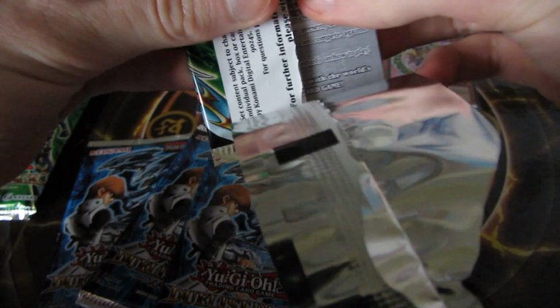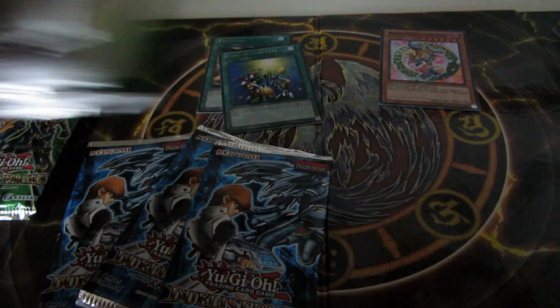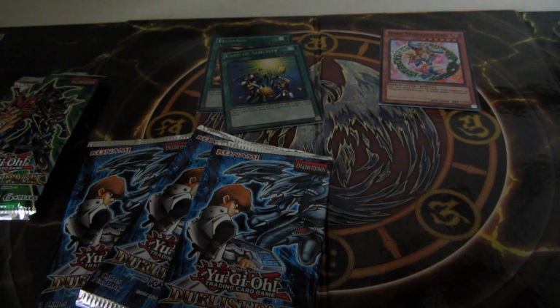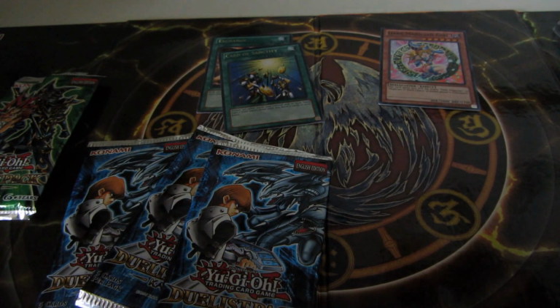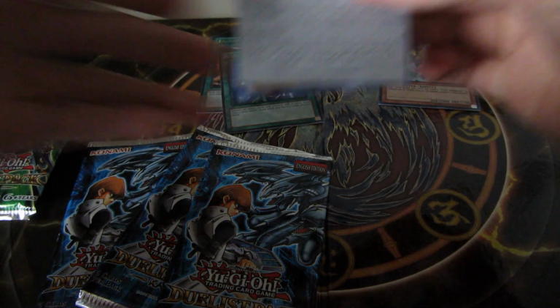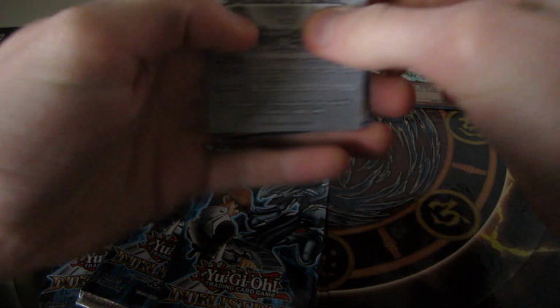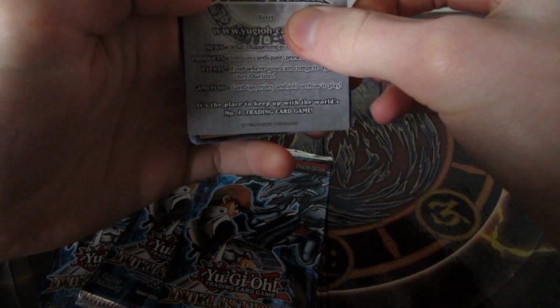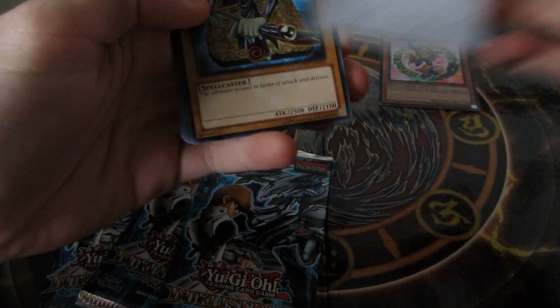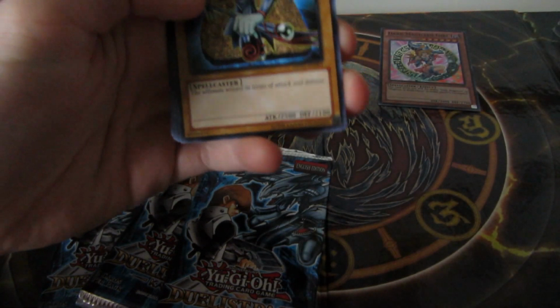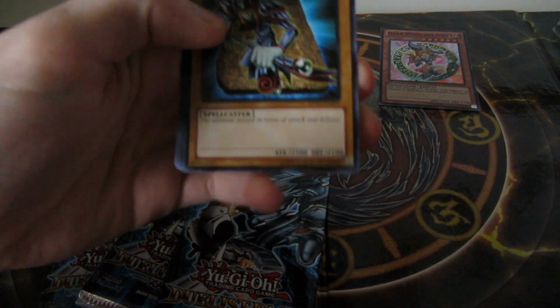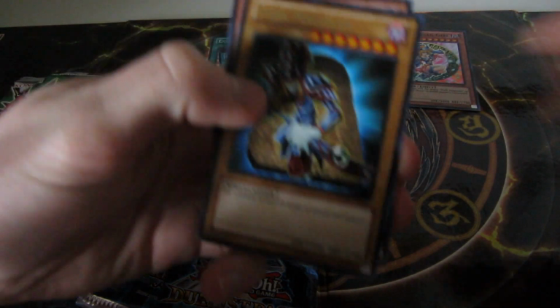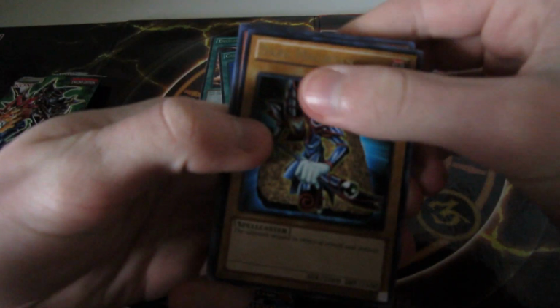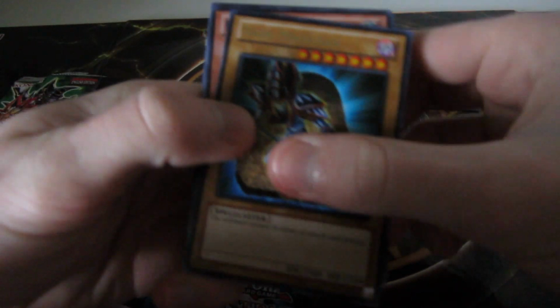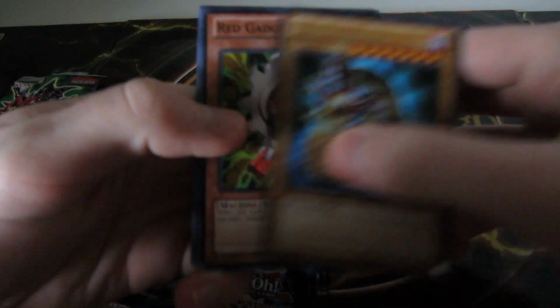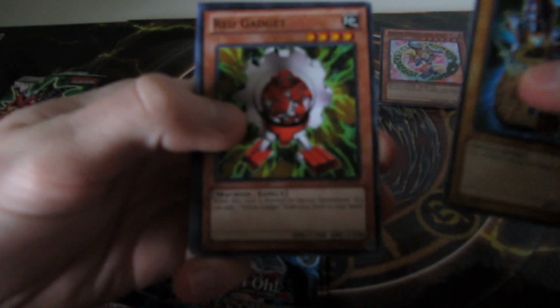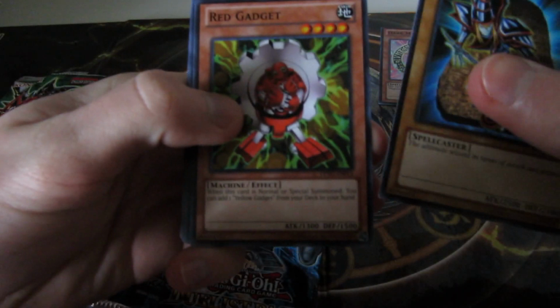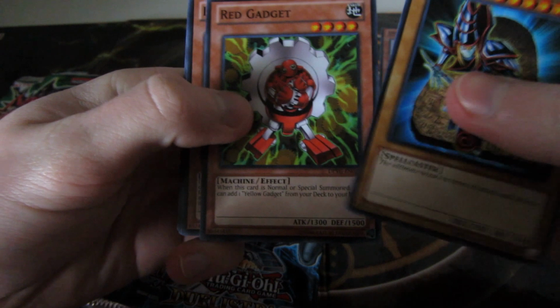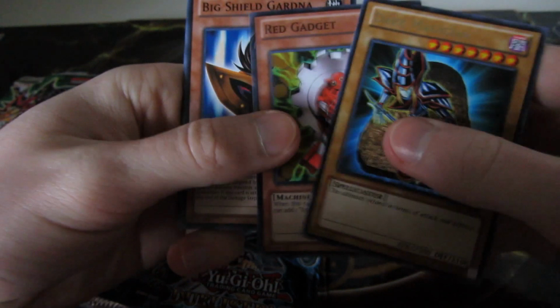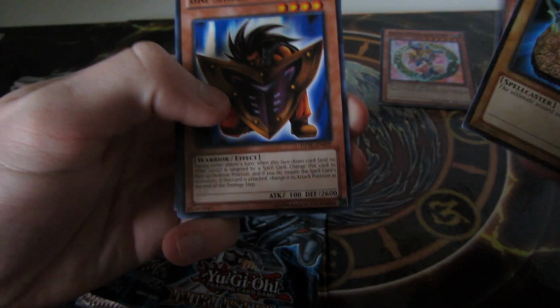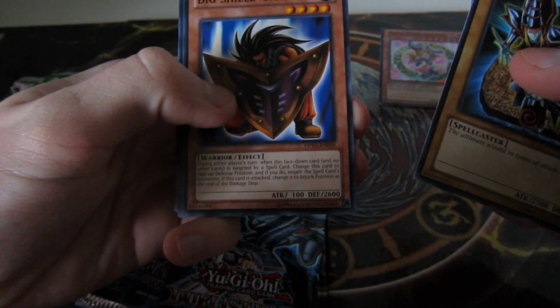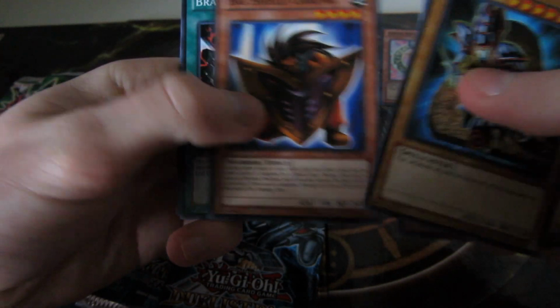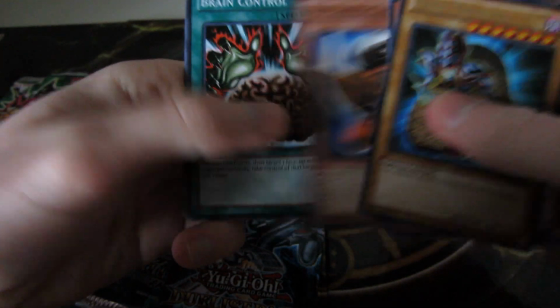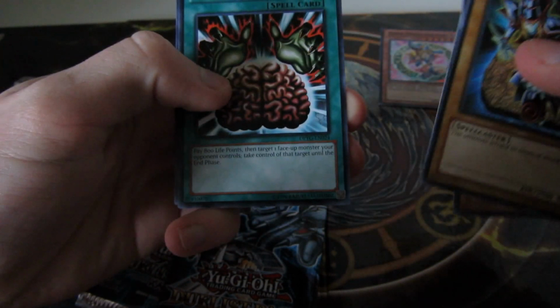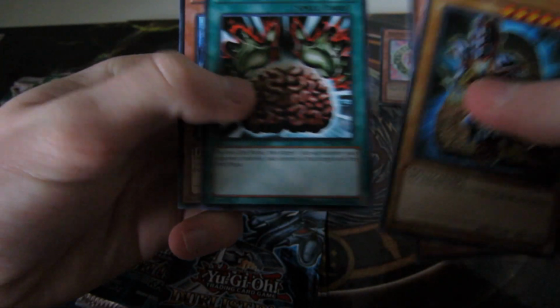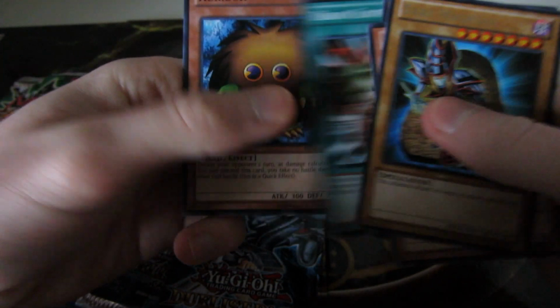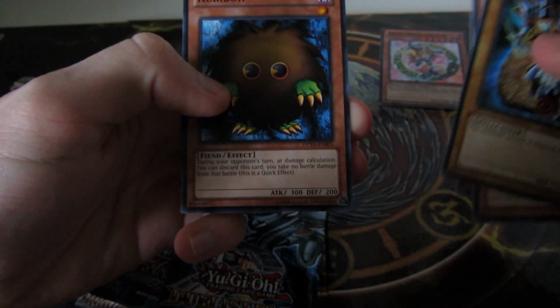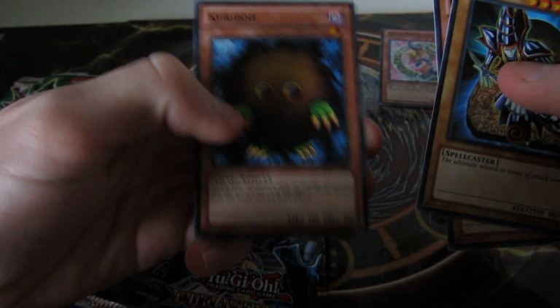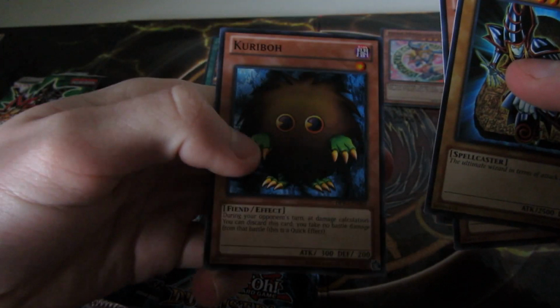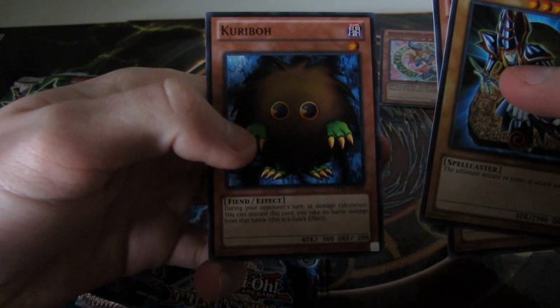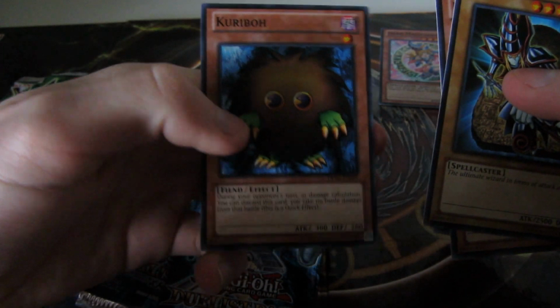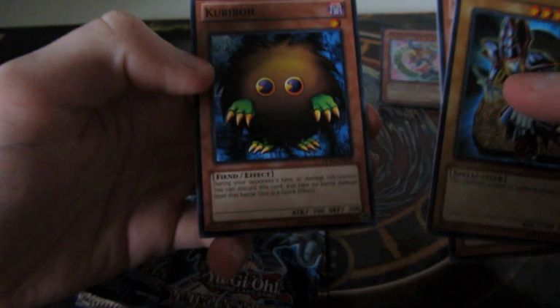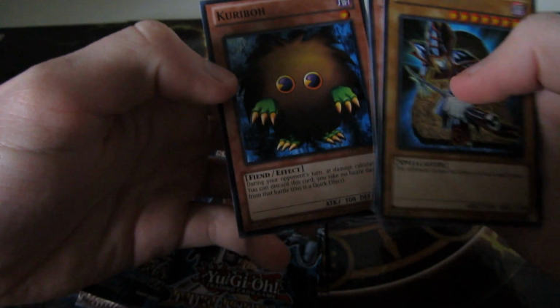Last Yugi pack. We got a Dark Magician, Red Gadget, Big Shield Gardna, Brain Control. Oh, and Kuriboh. That's nice.